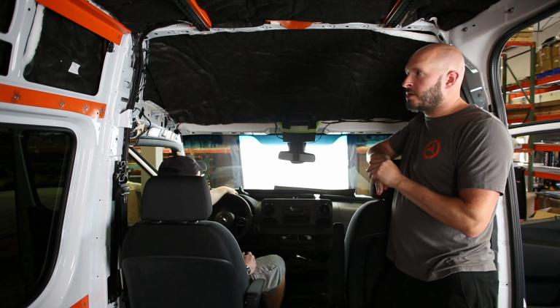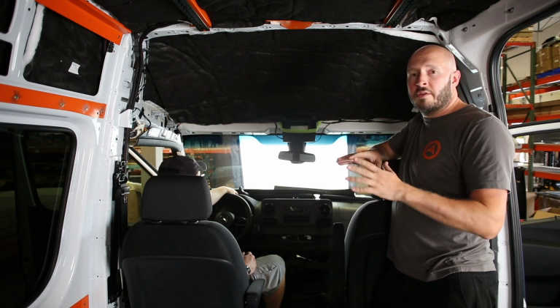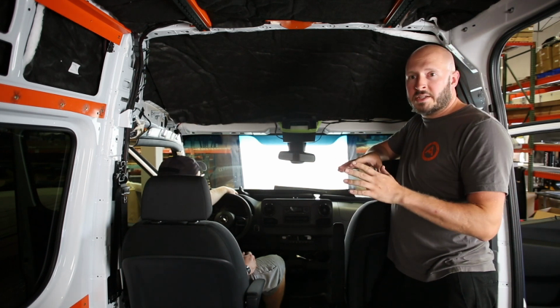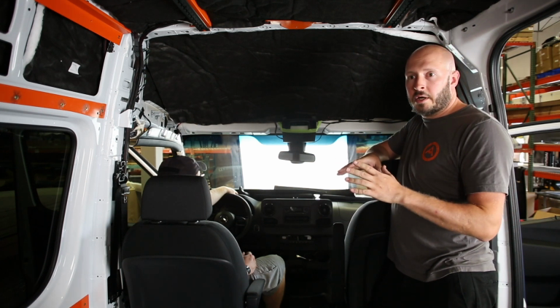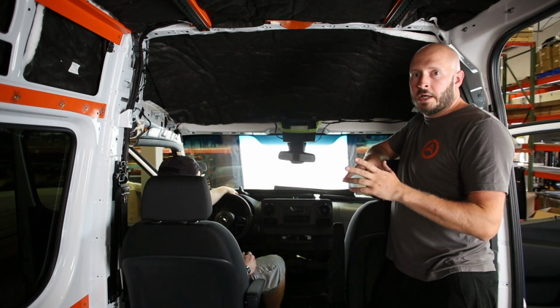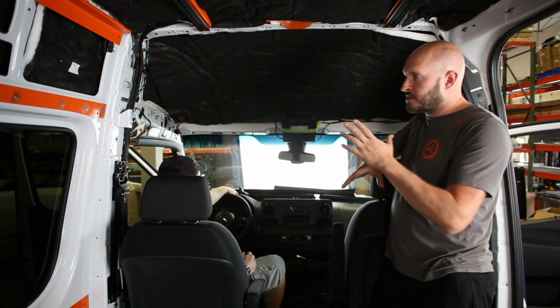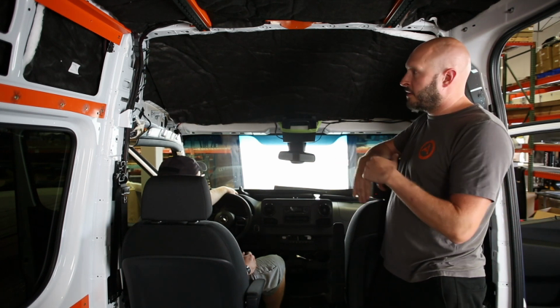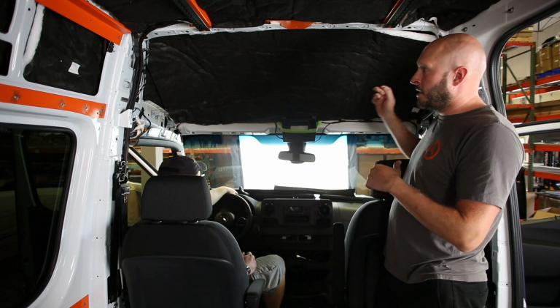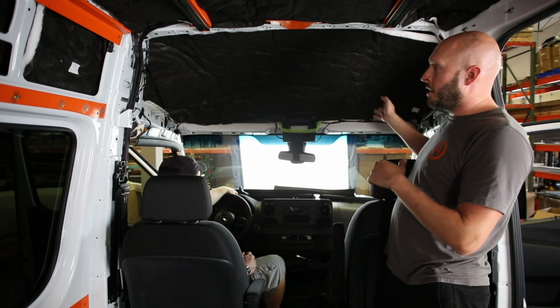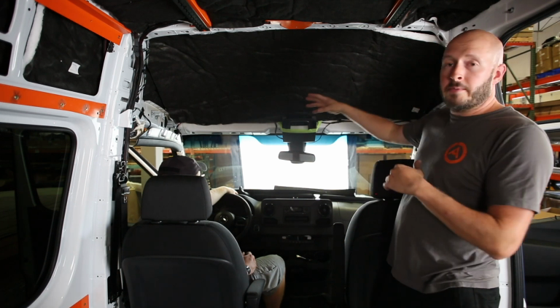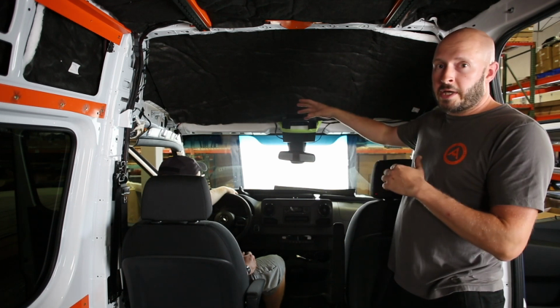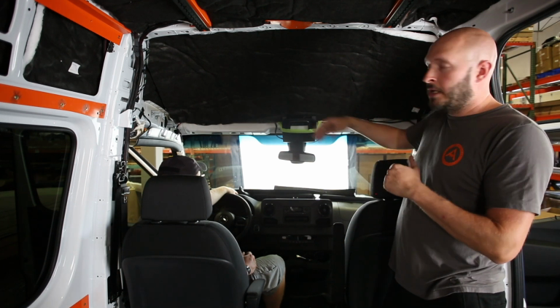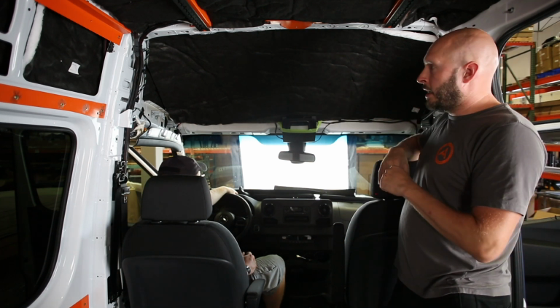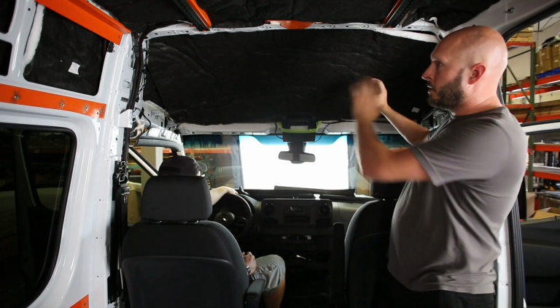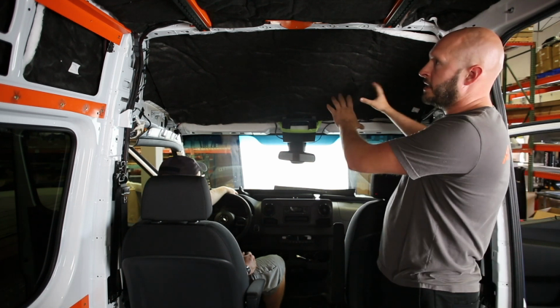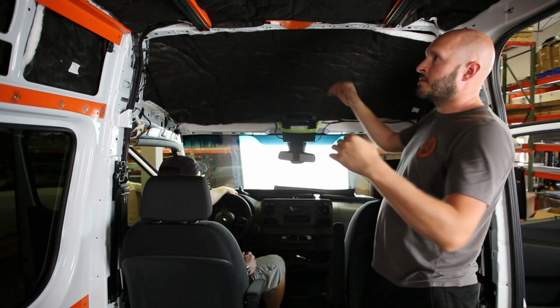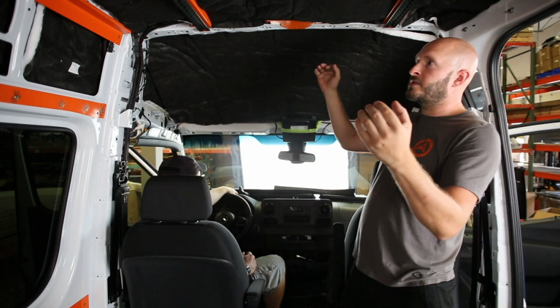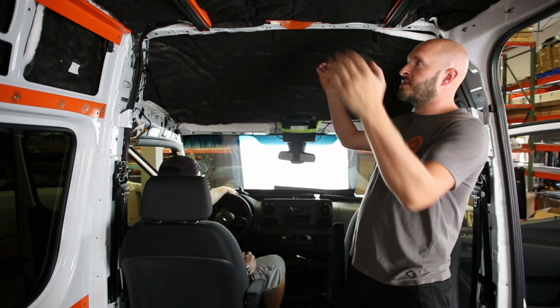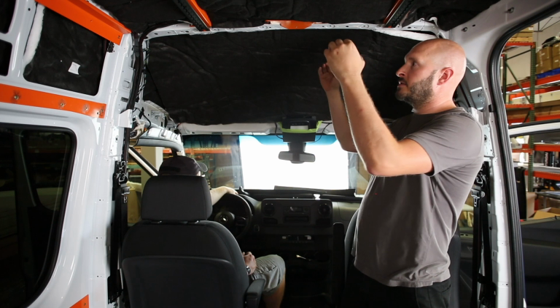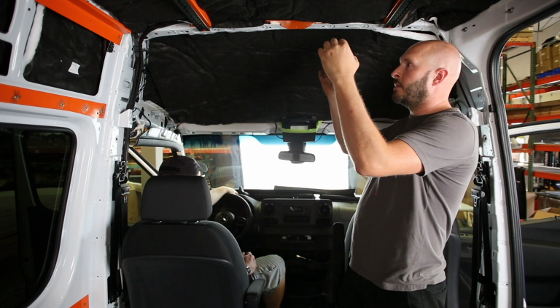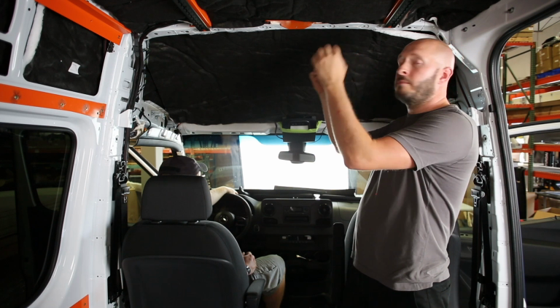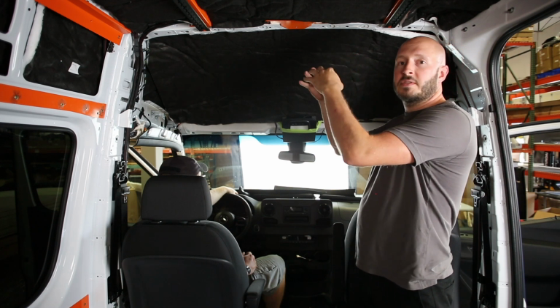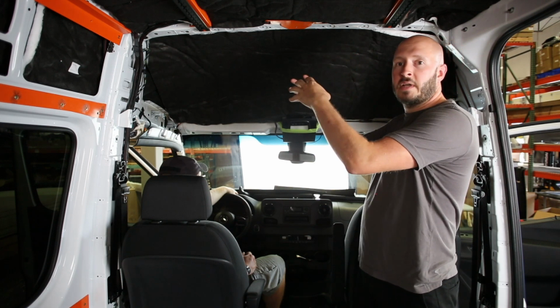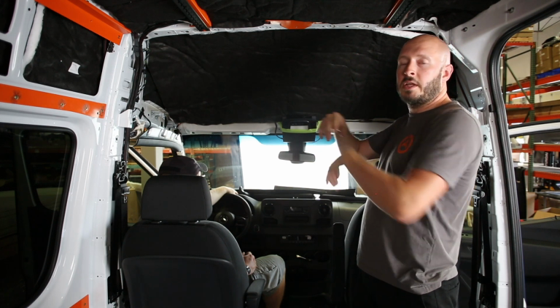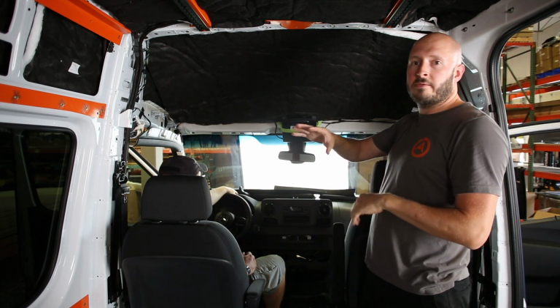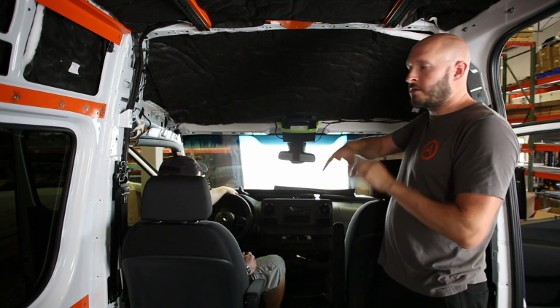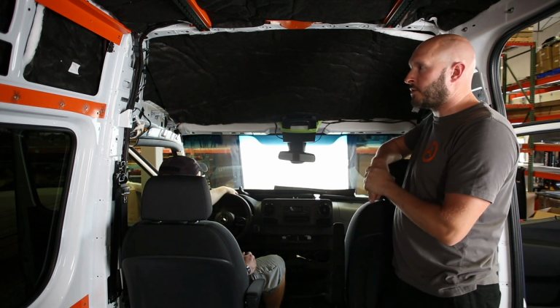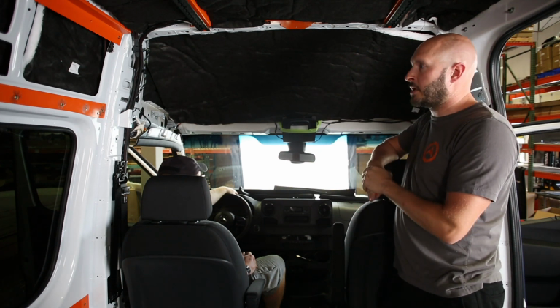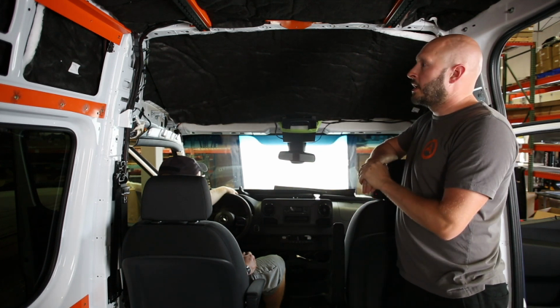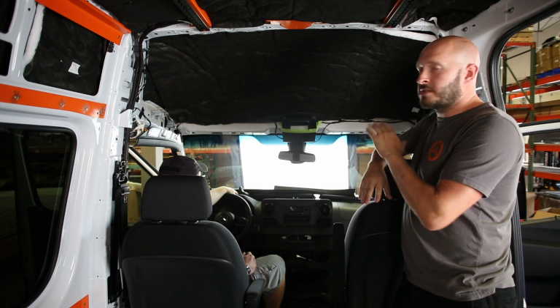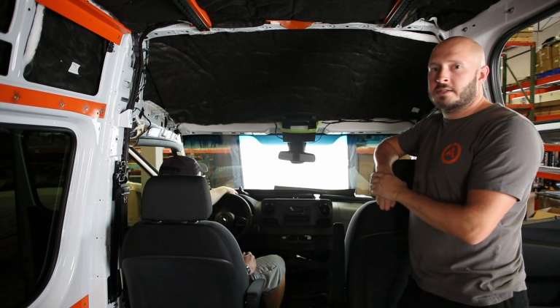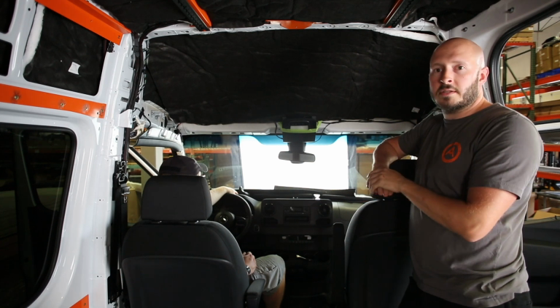We're going to start putting the van back together here, and that starts with getting the over-cab headliner back in. We want to go ahead and get that installed so that when we start placing panels we can meet up the seams nice and clean and have a really good flush look. So let's see what that looks like.